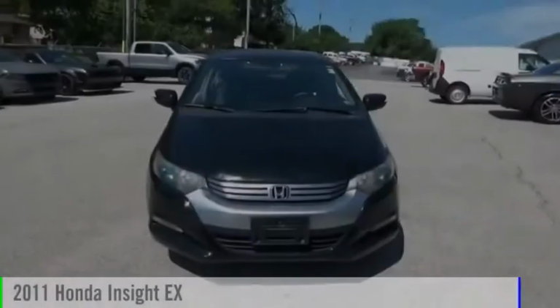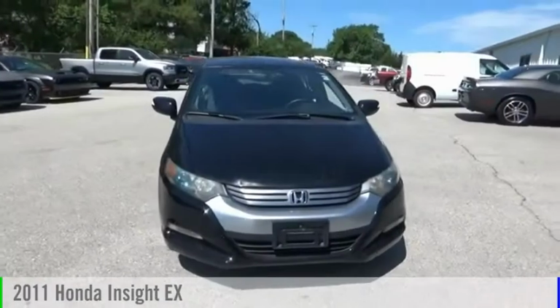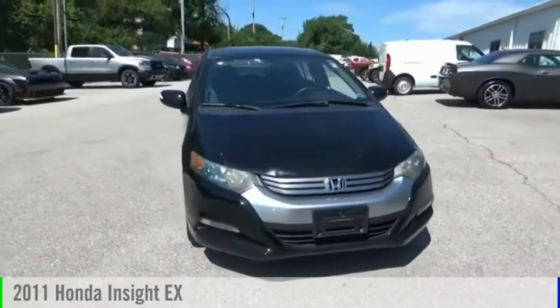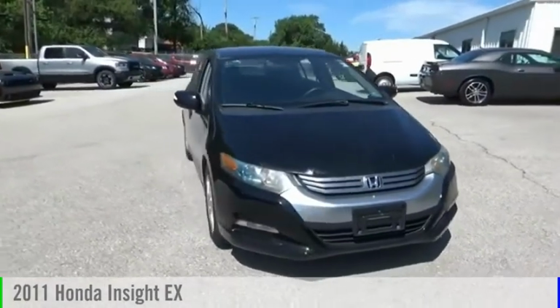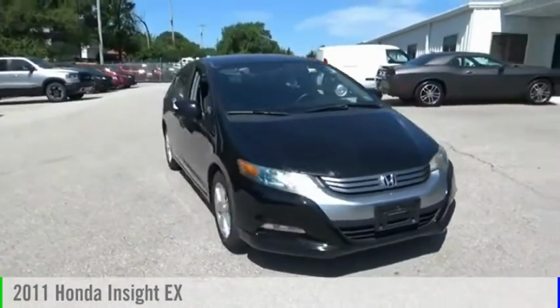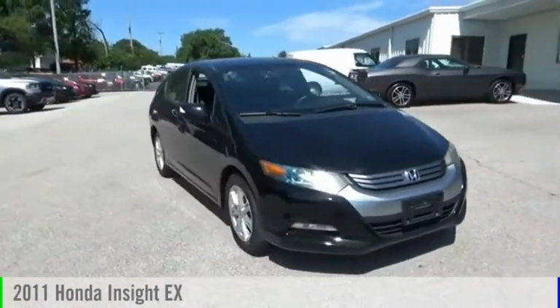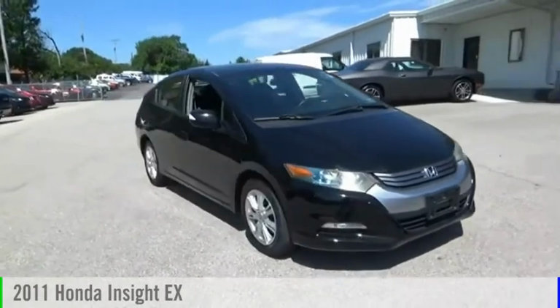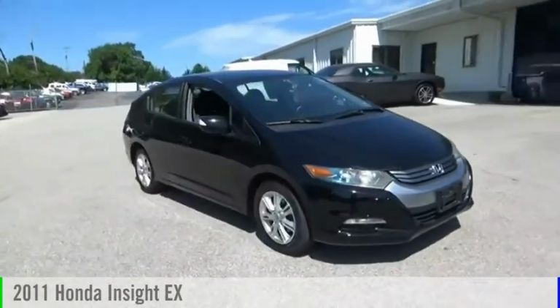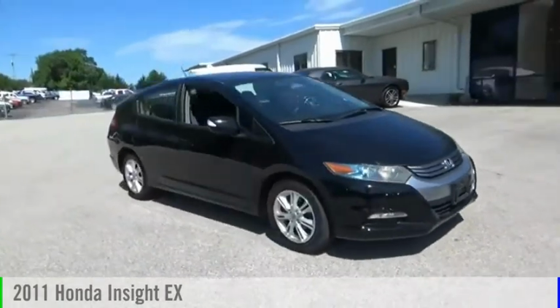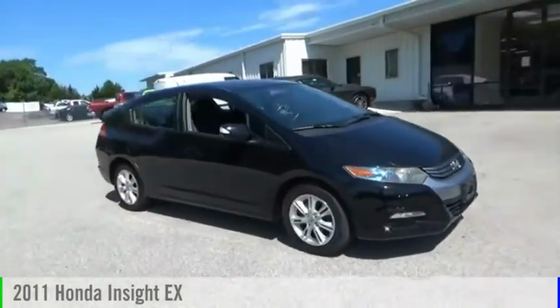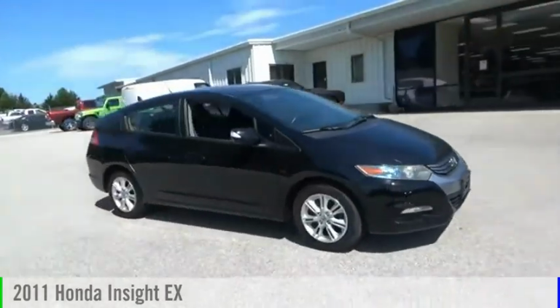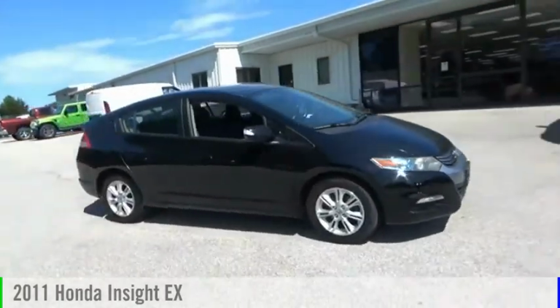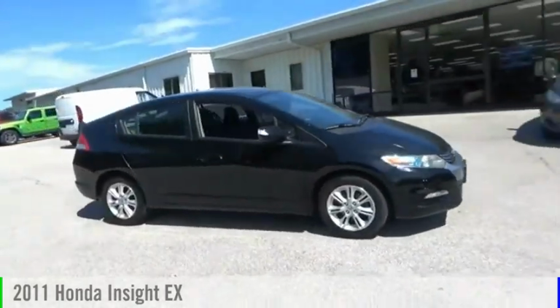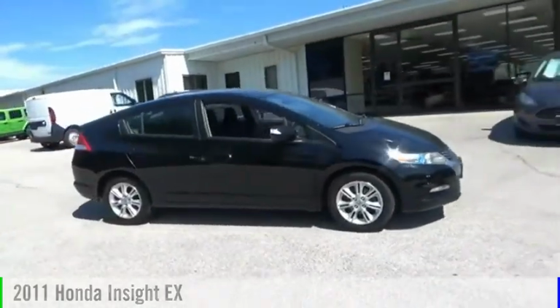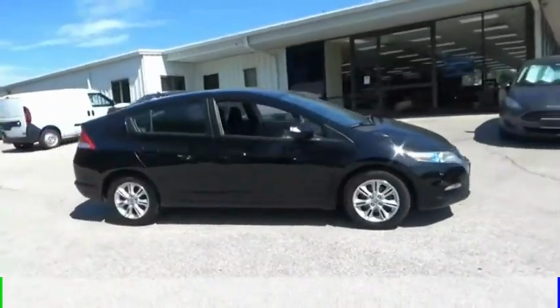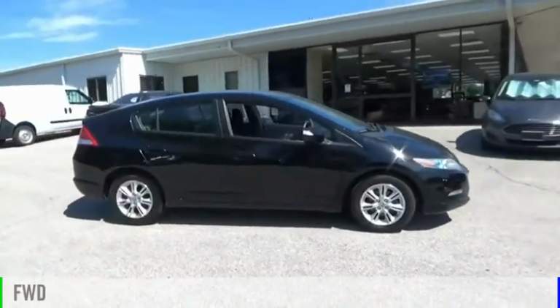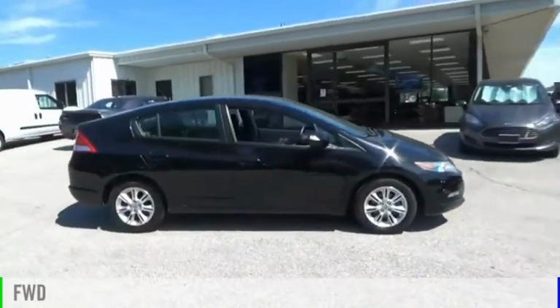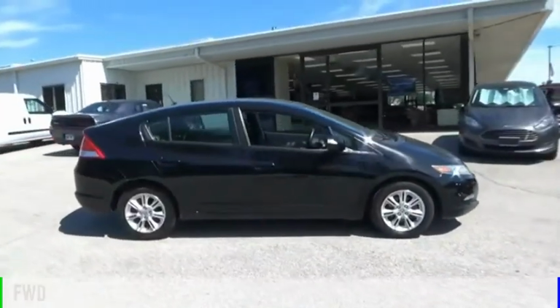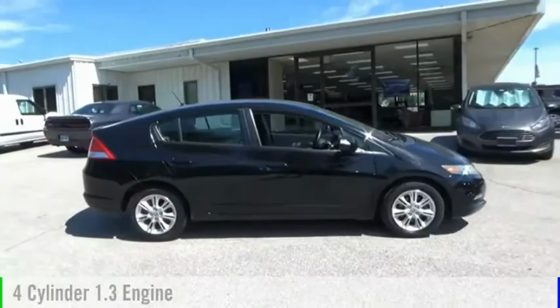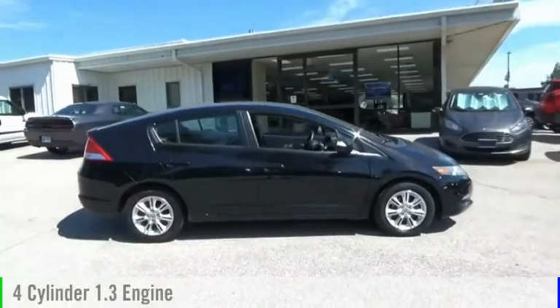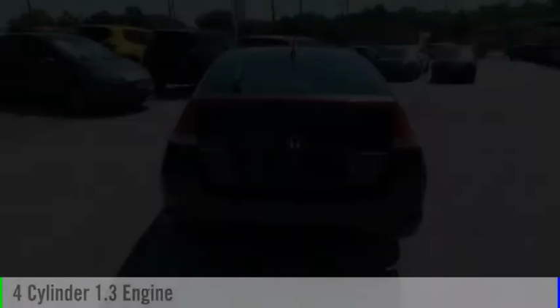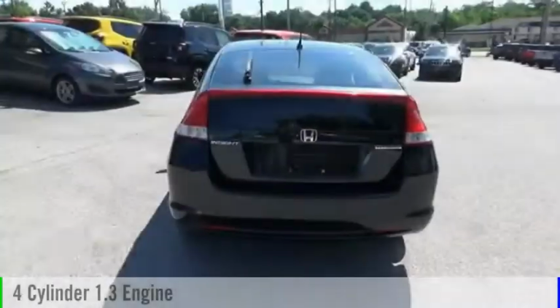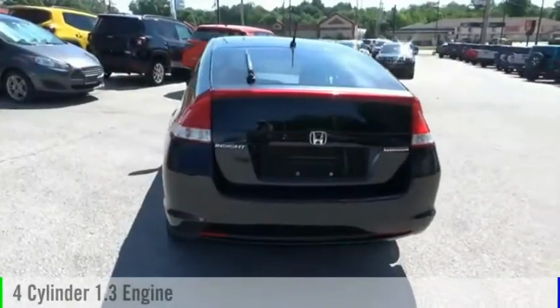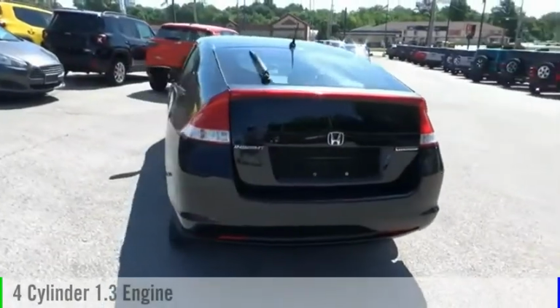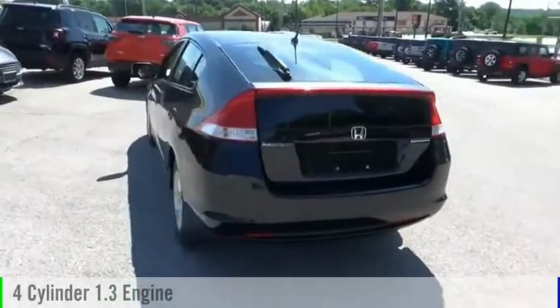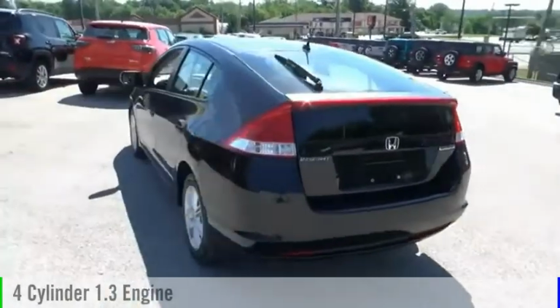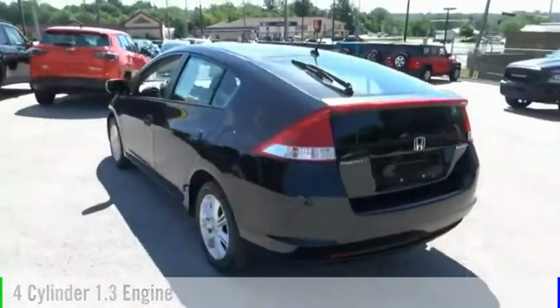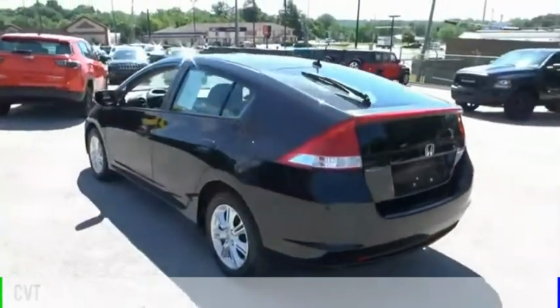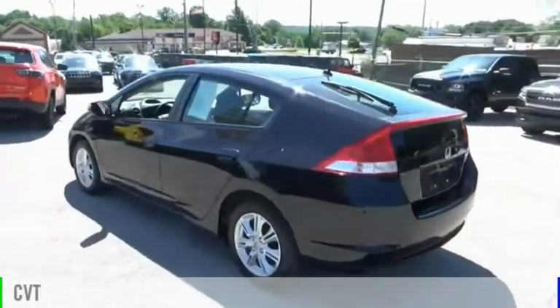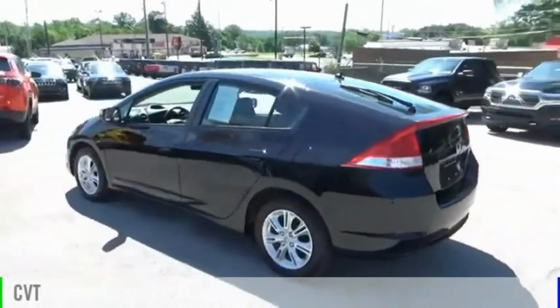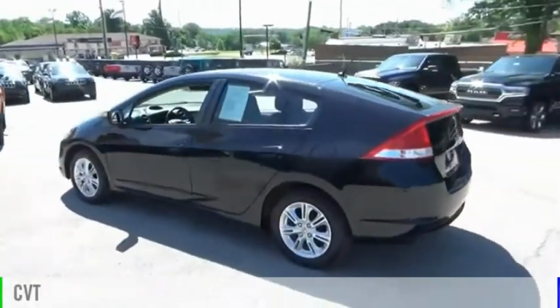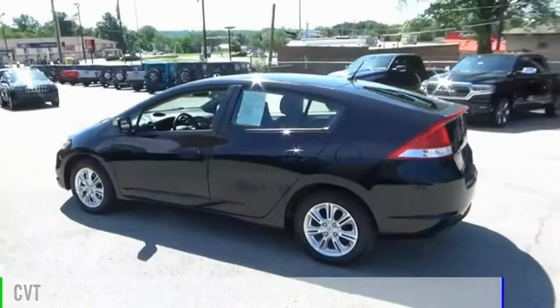Make a great choice today with the 2011 Insight. This vehicle is powered by a front-wheel drive, four-cylinder, 1.3-liter engine, and comes with a continuously variable transmission.